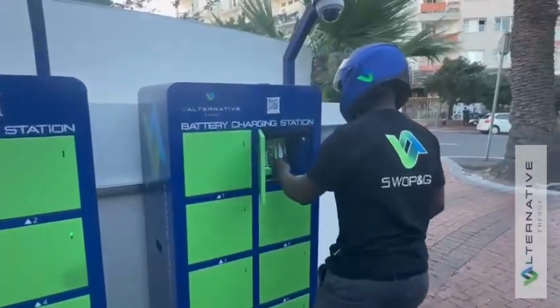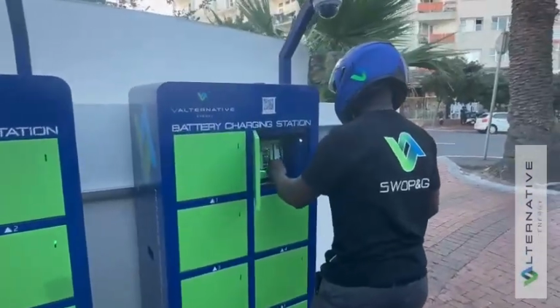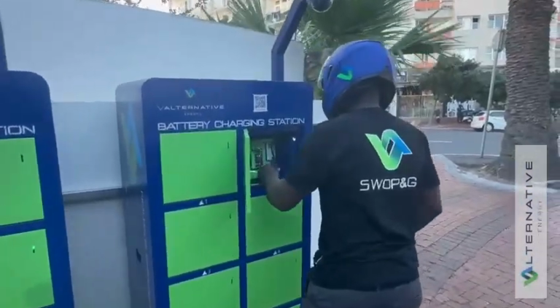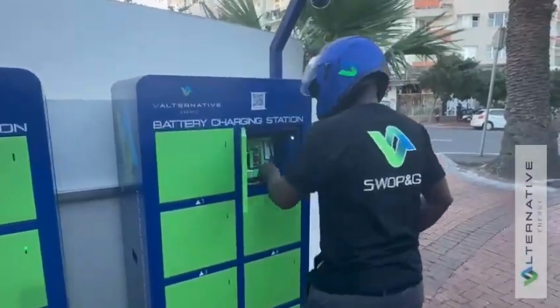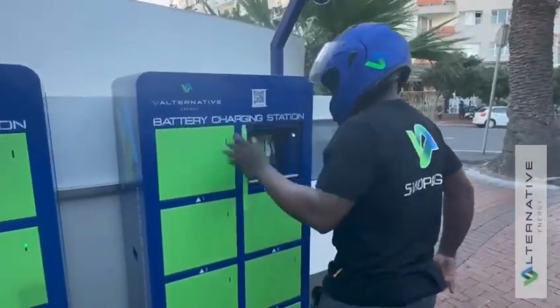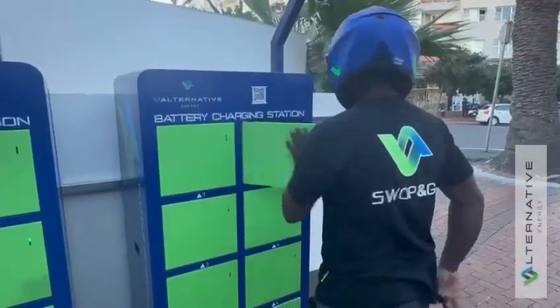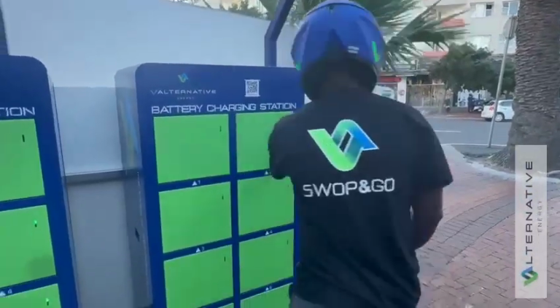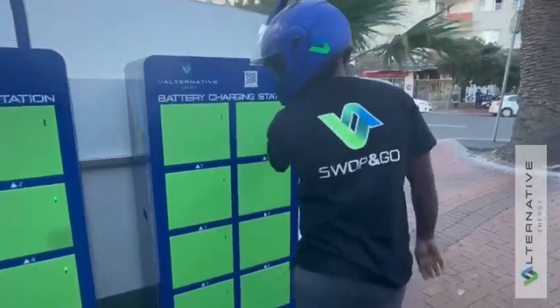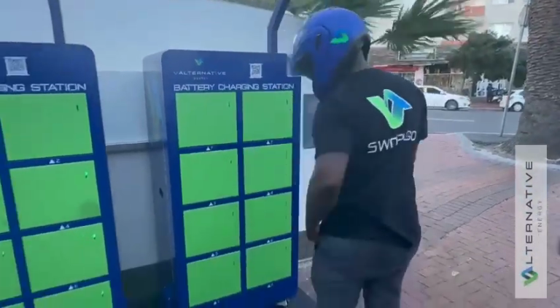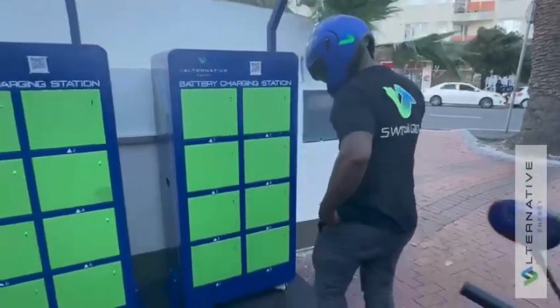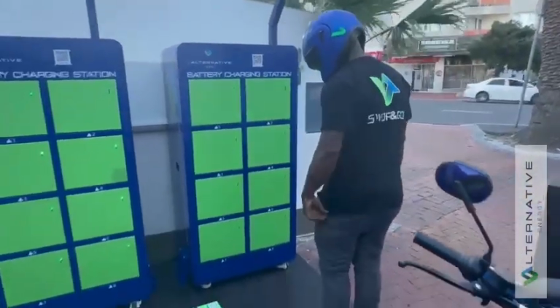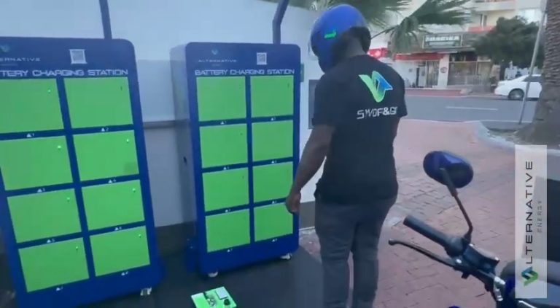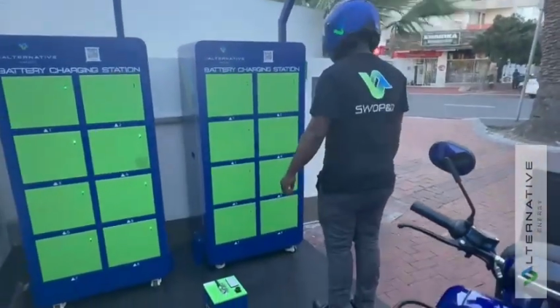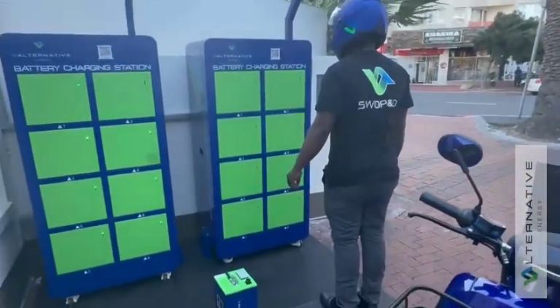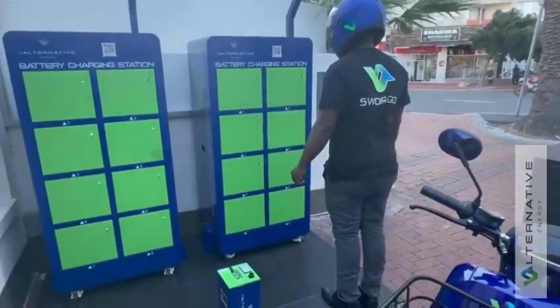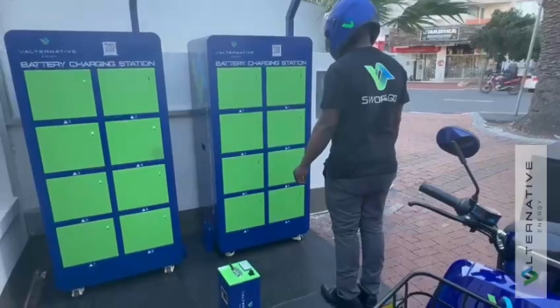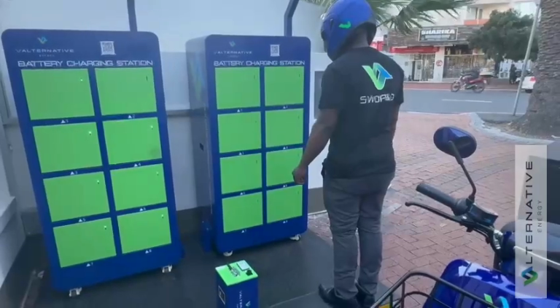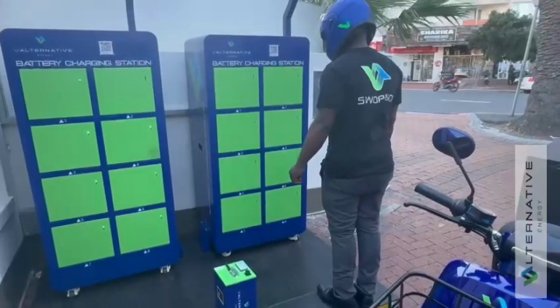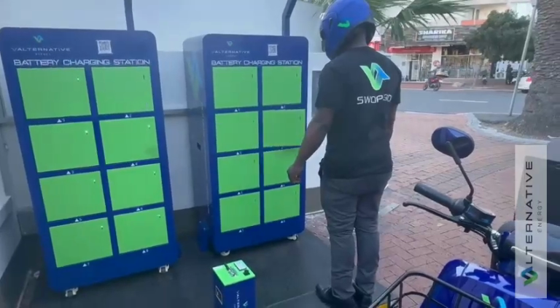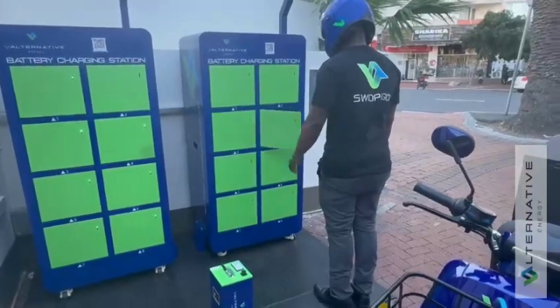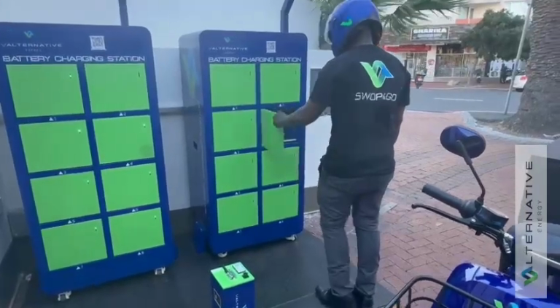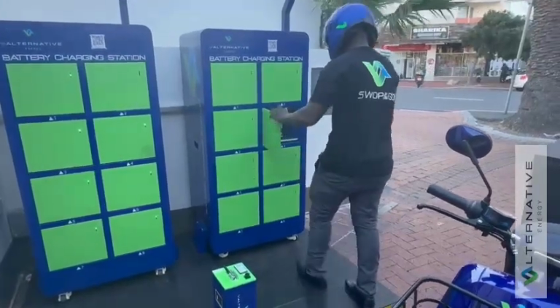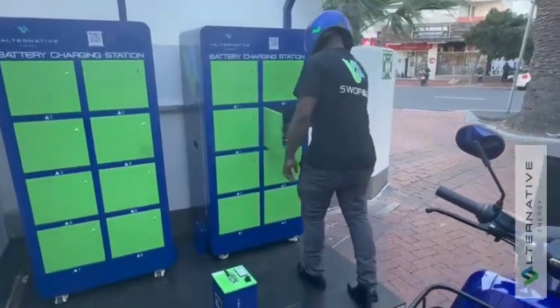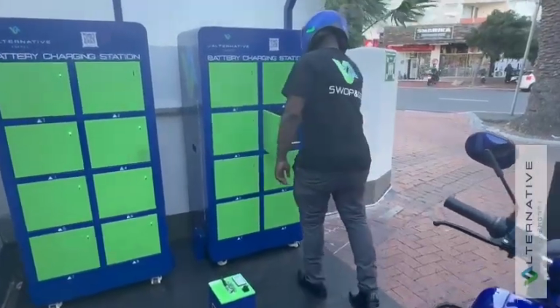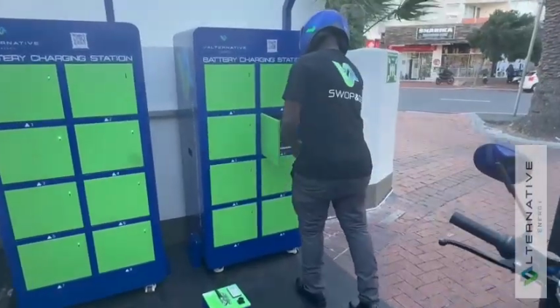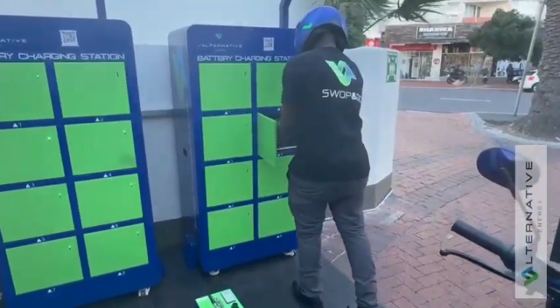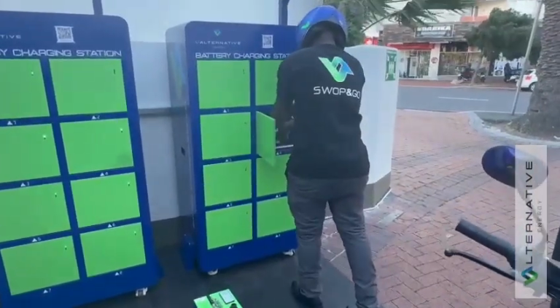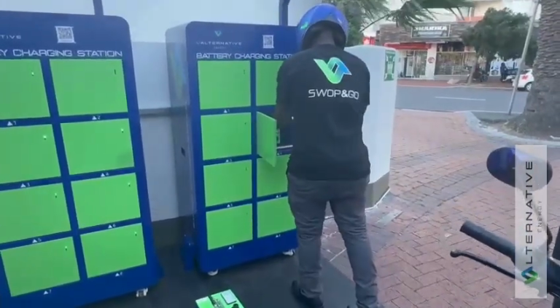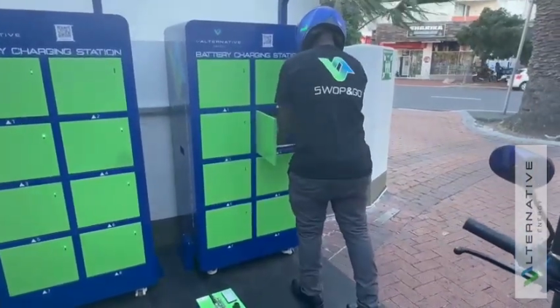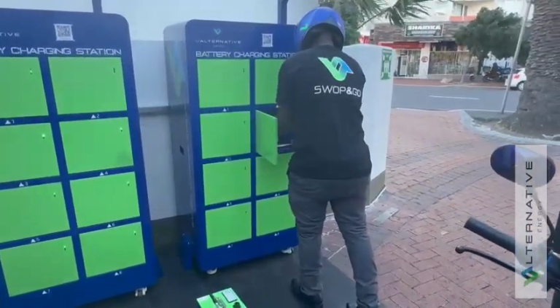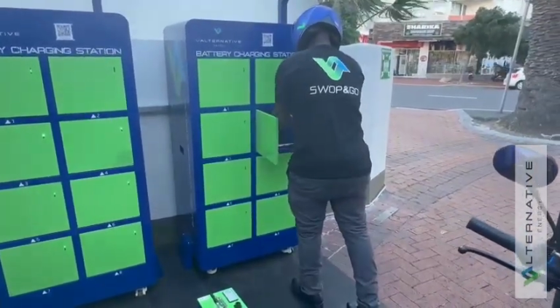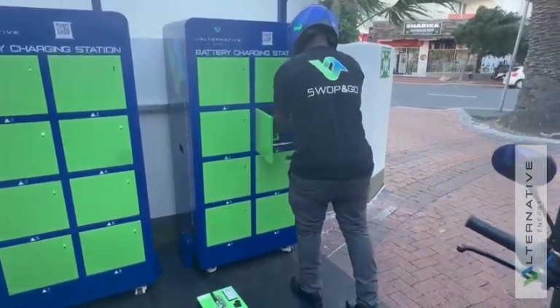Step C. The door opens and the rider will remove their second full battery and close the door.